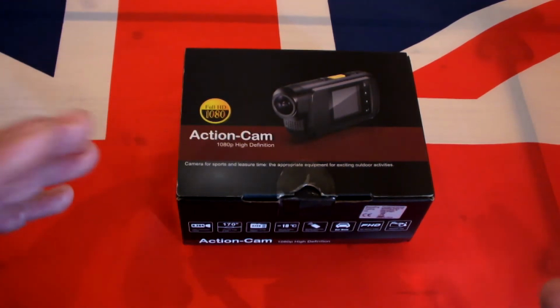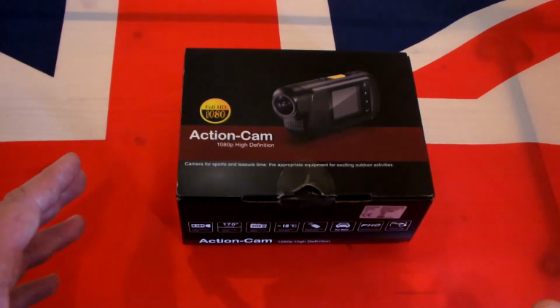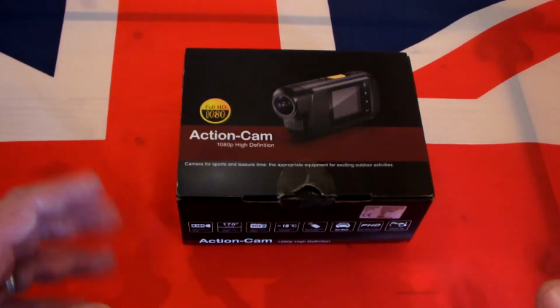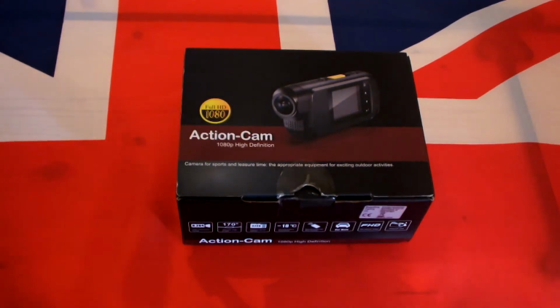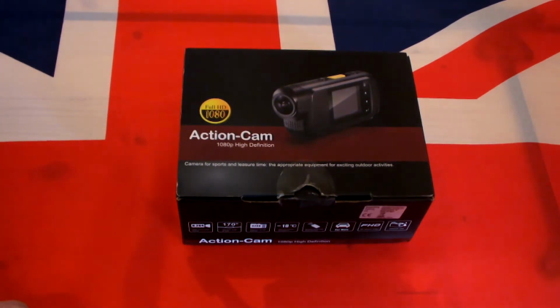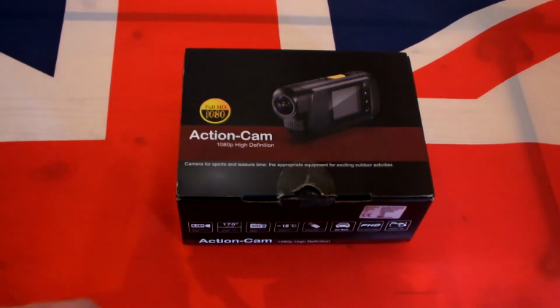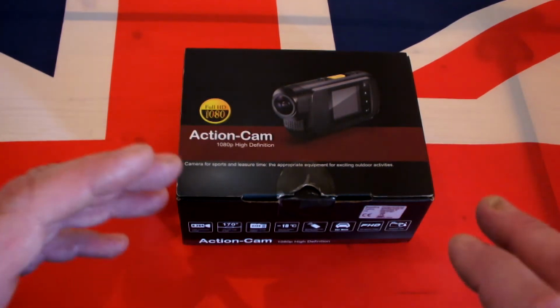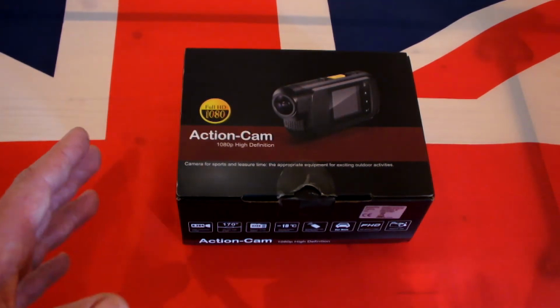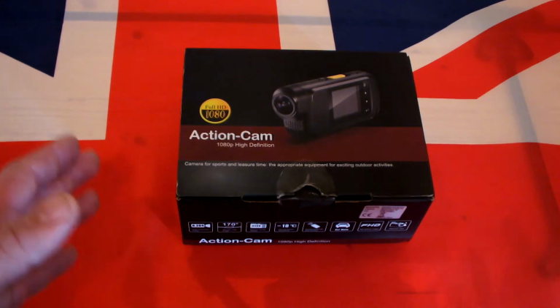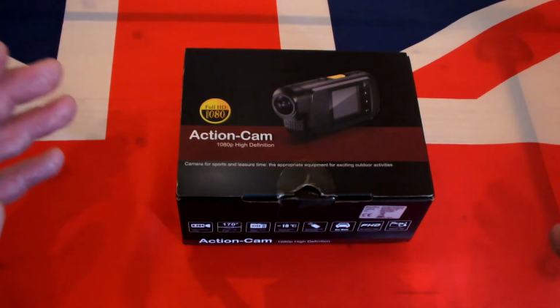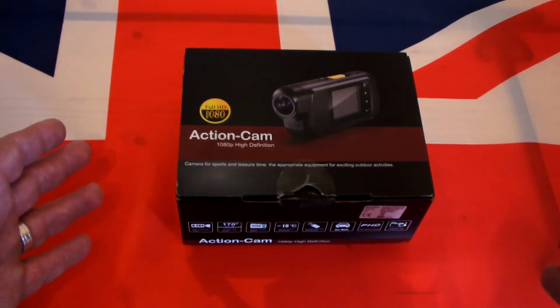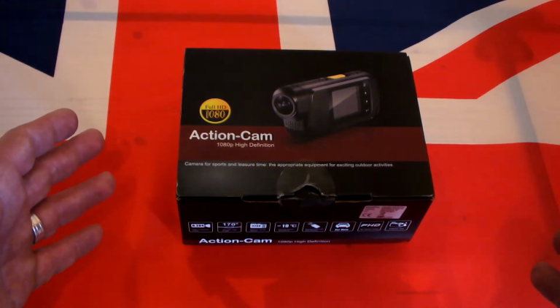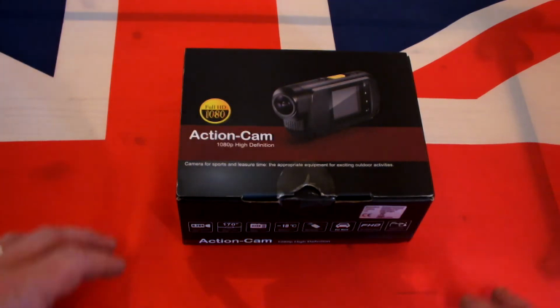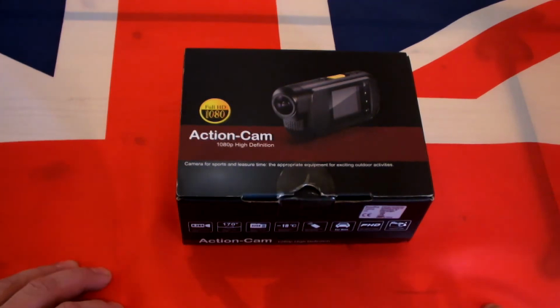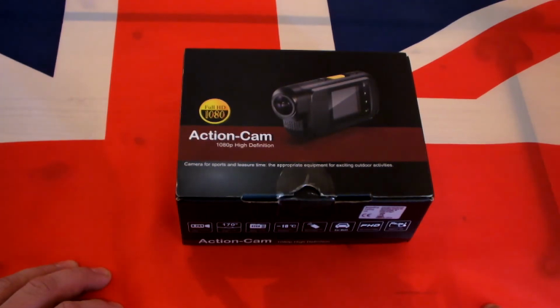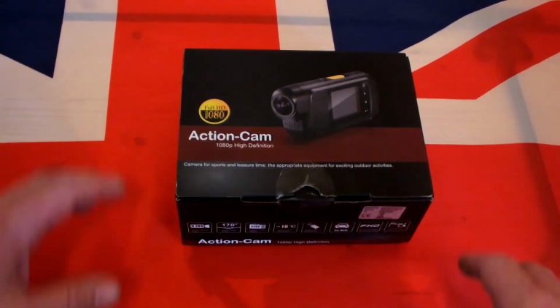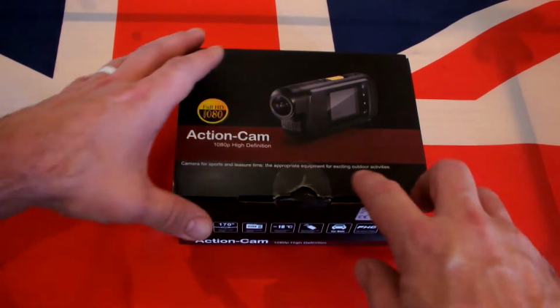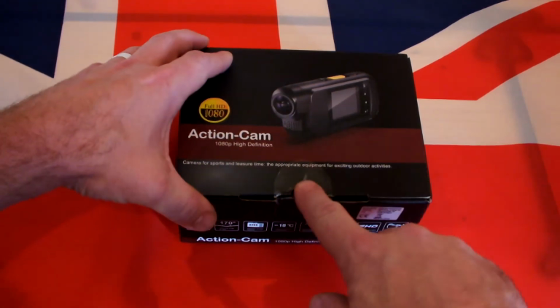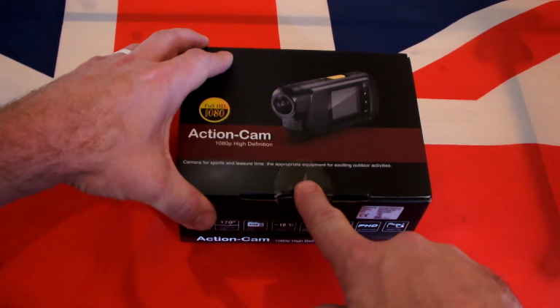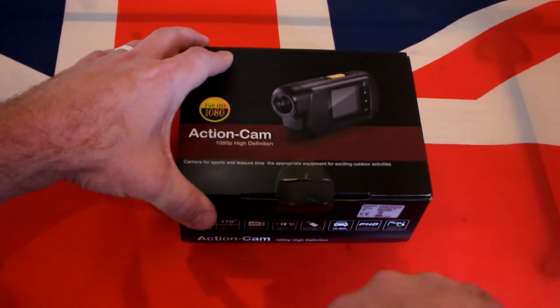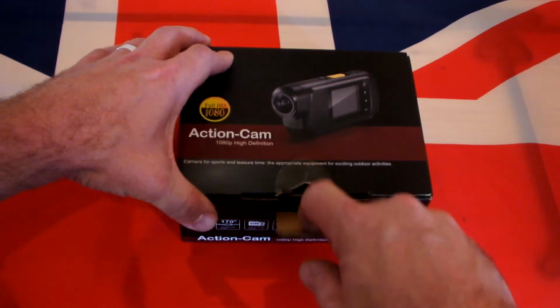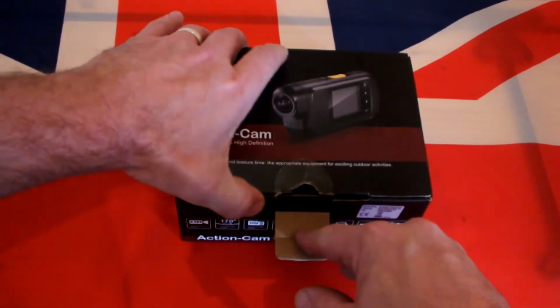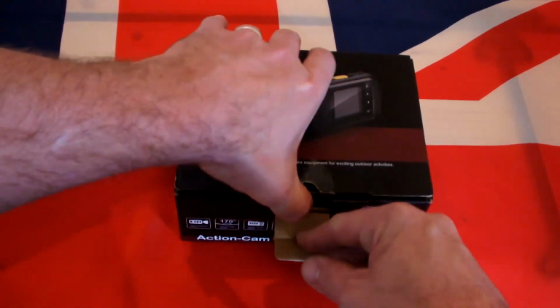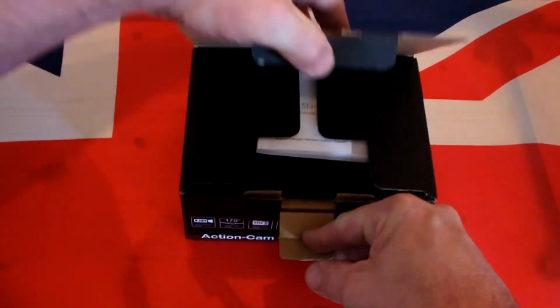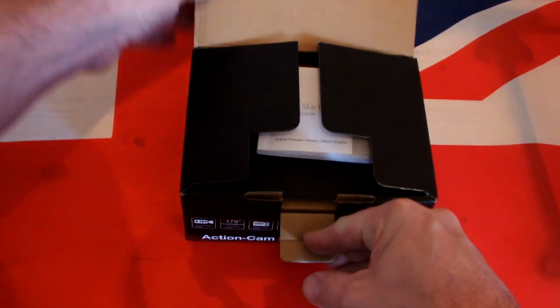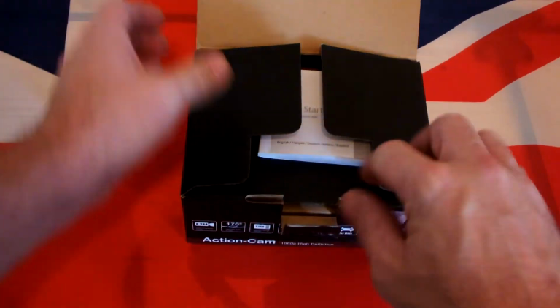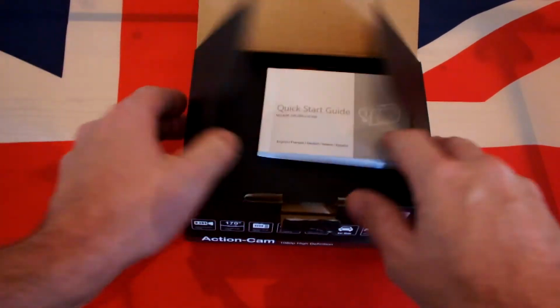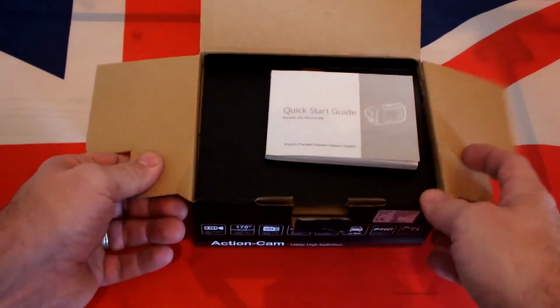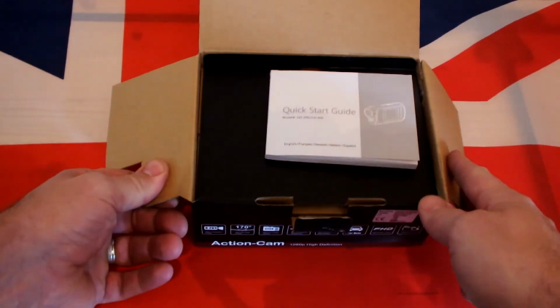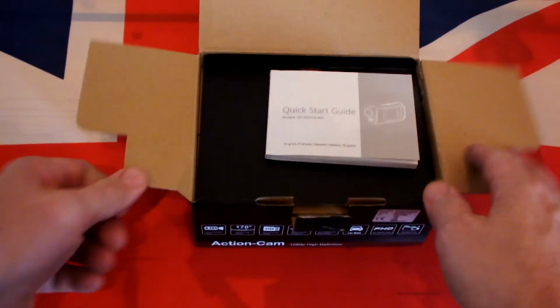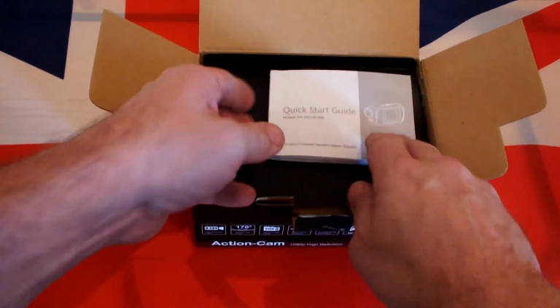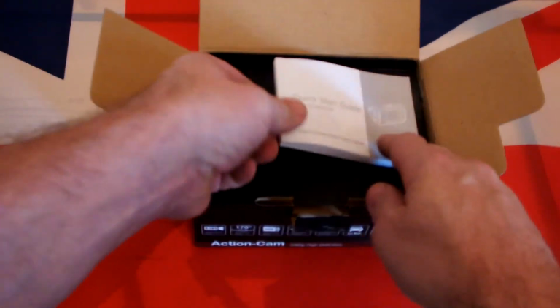It's just going to be attached to my helmet. I'm going to plug in a mic, go for a ride, see what happens. Right, let's get it out of the box and have a look.